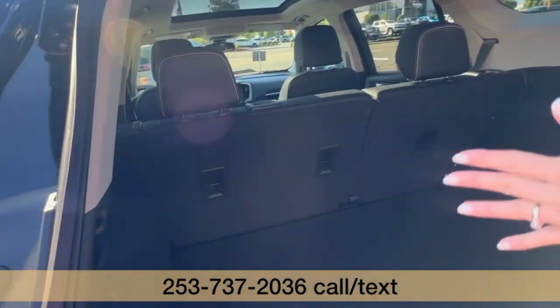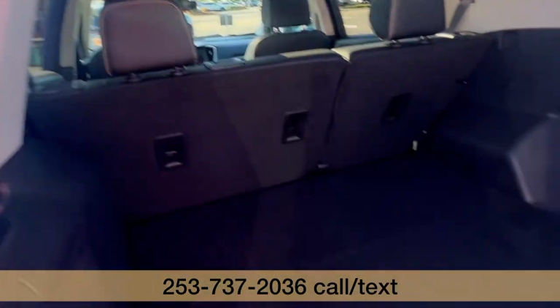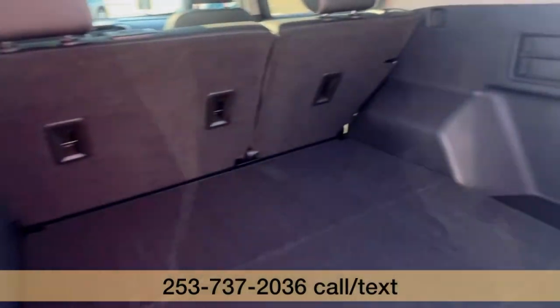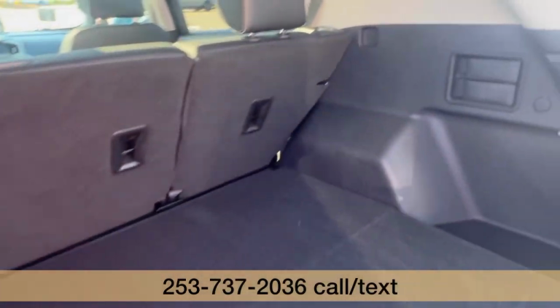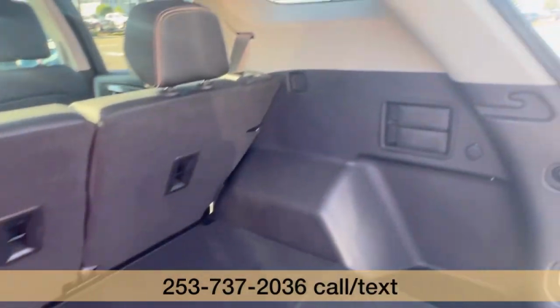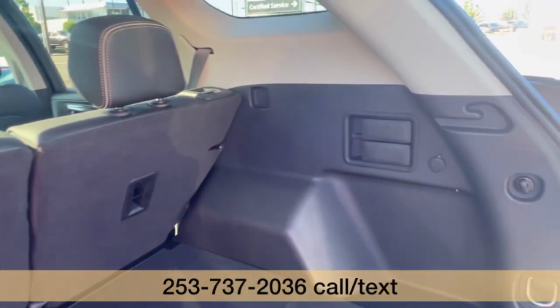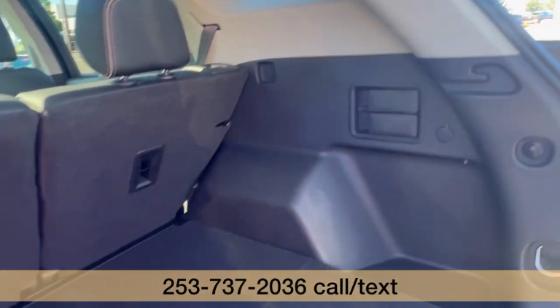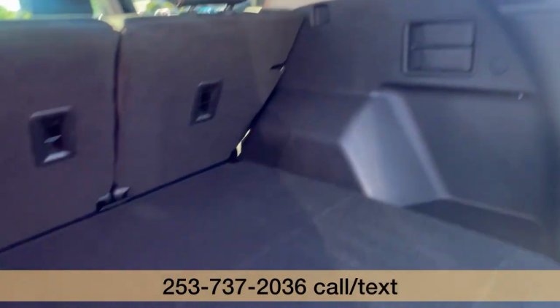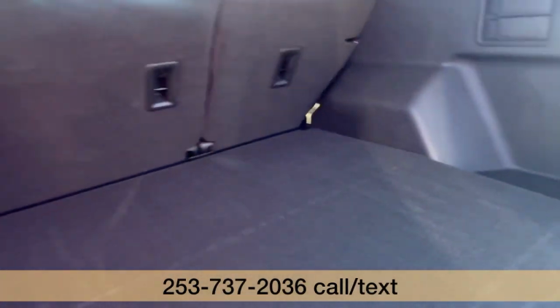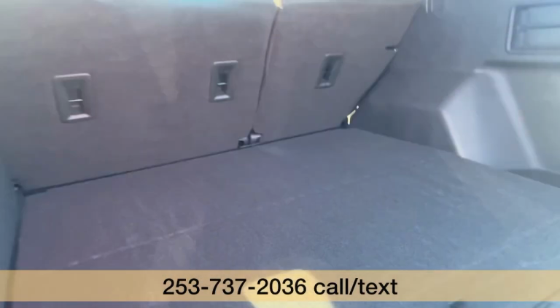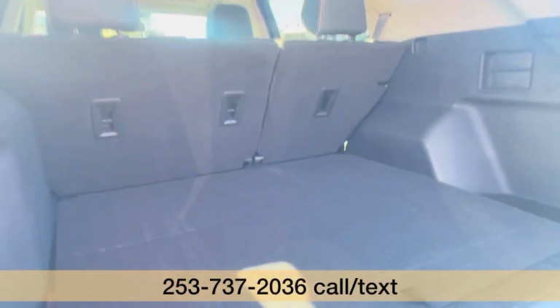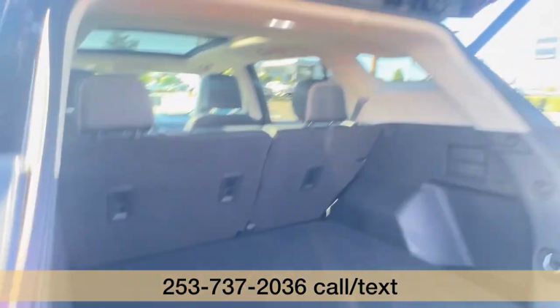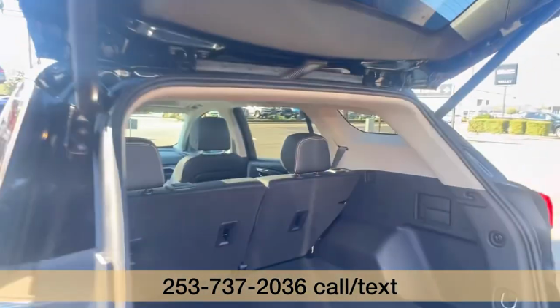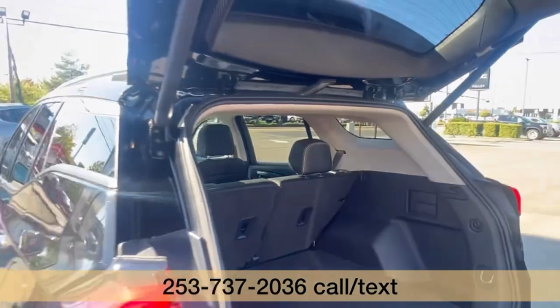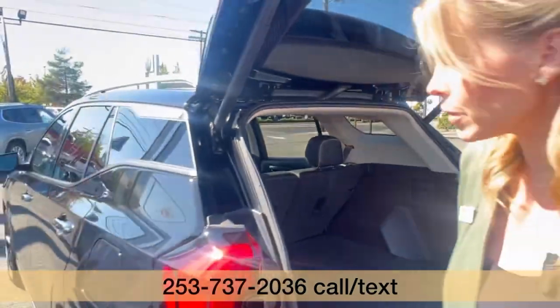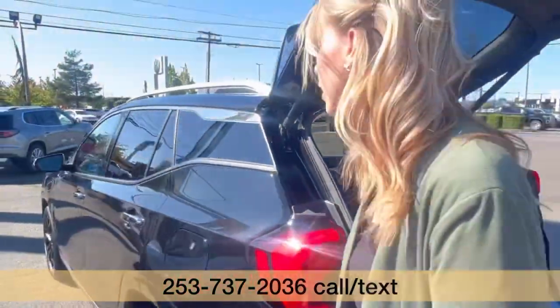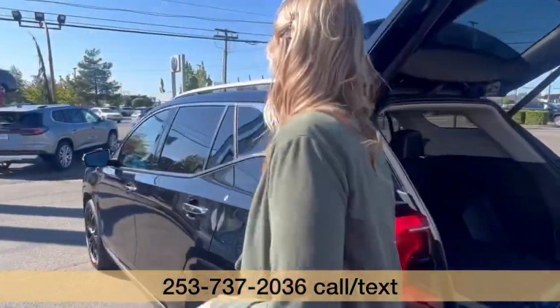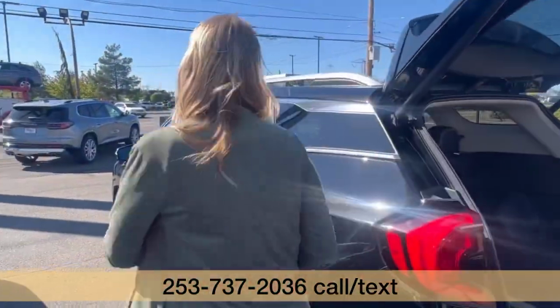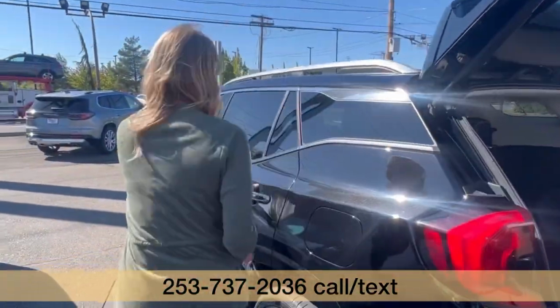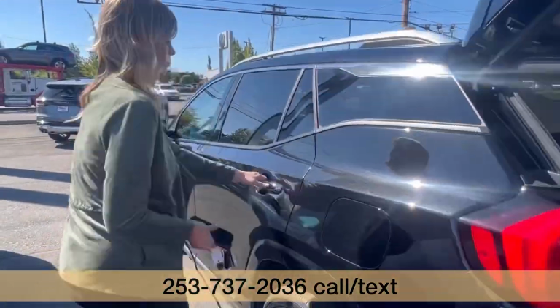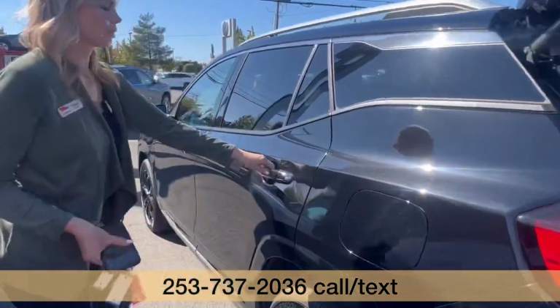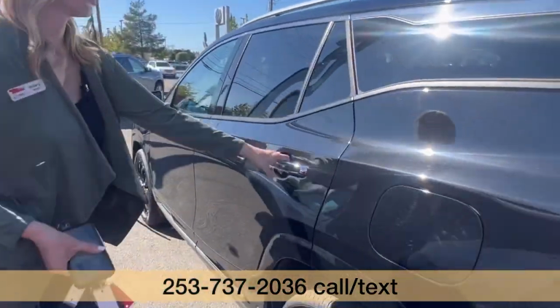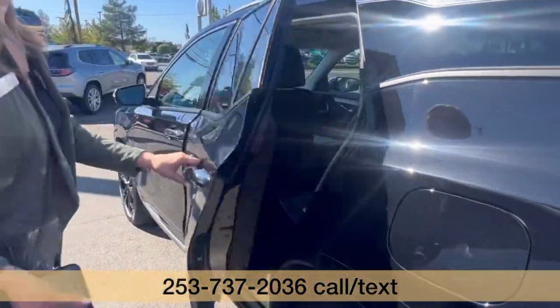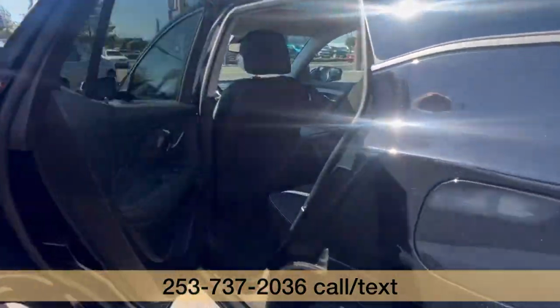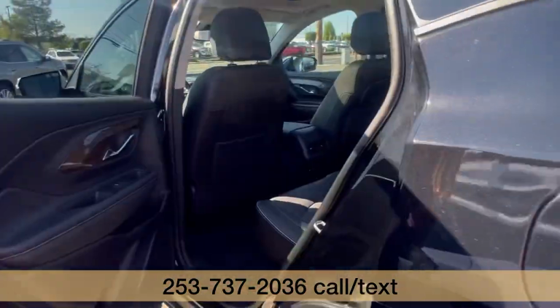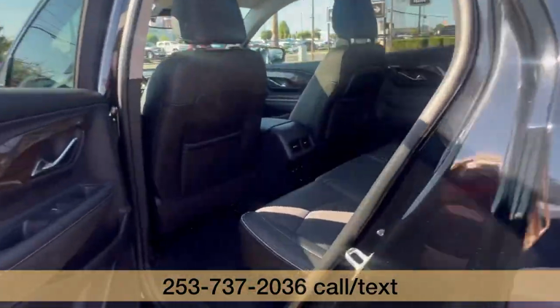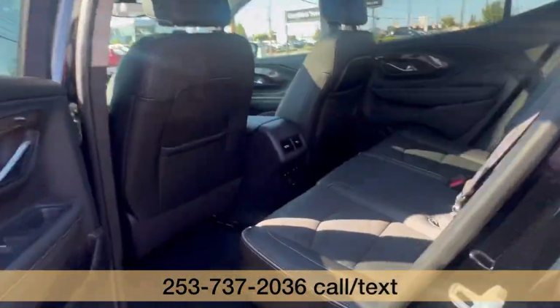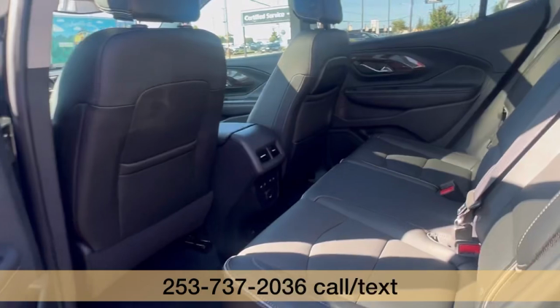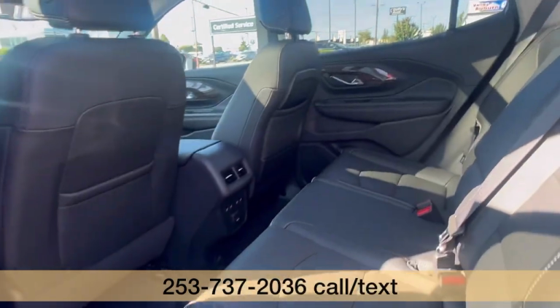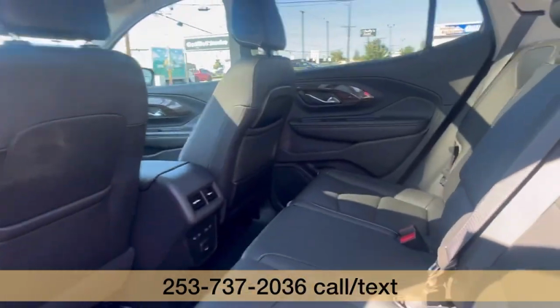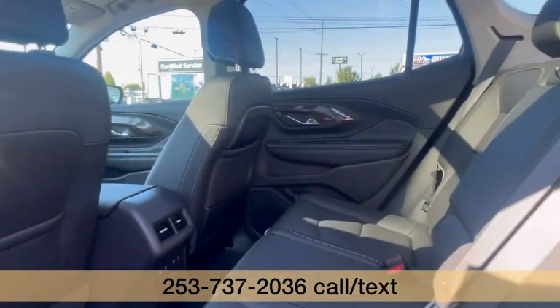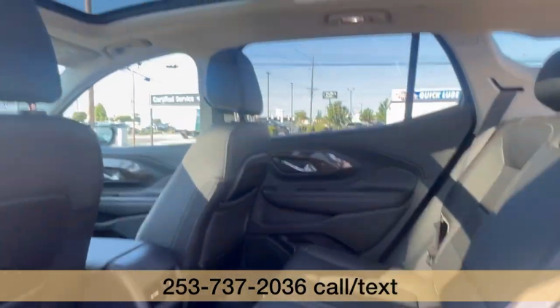Tons of cargo space in these Terrains, all-wheel drive SUV, awesome five-seater option. Lots of room for three people back there.